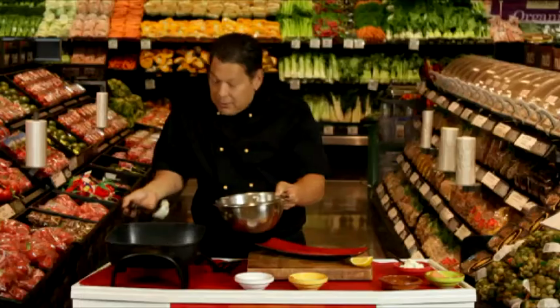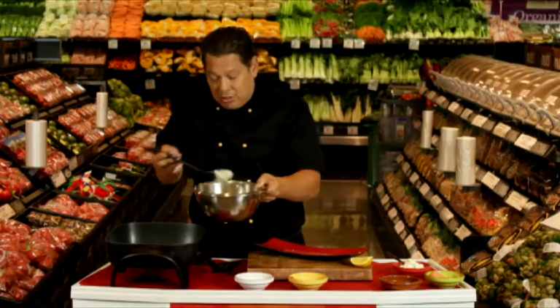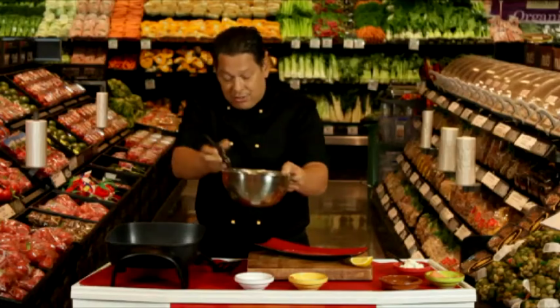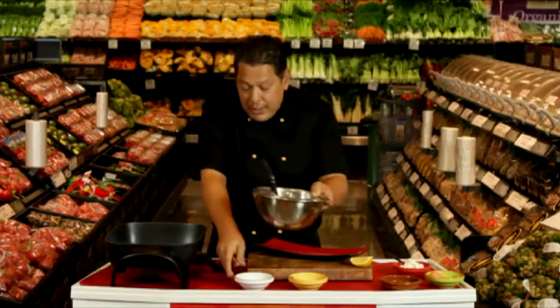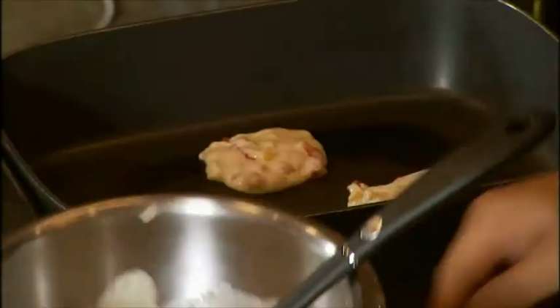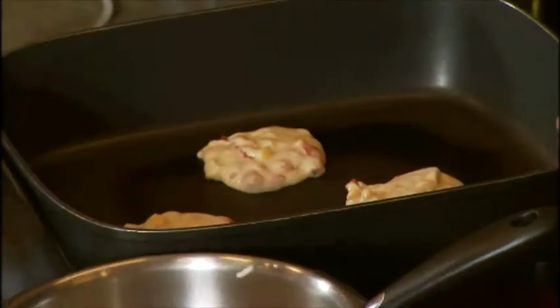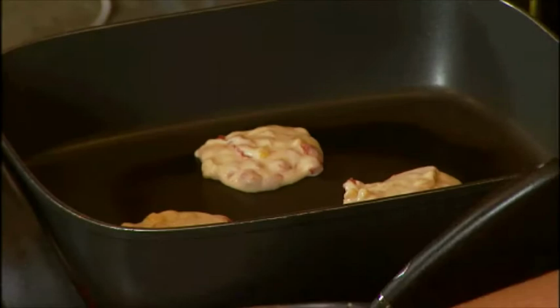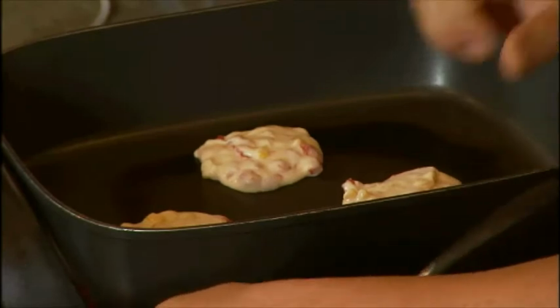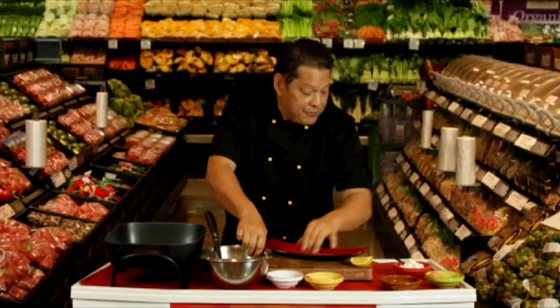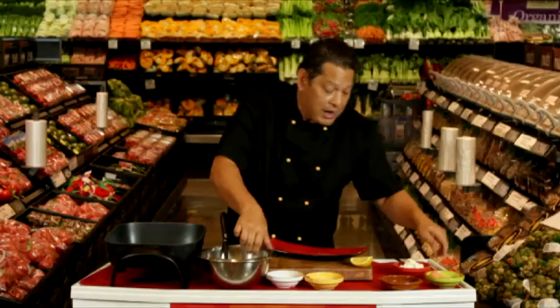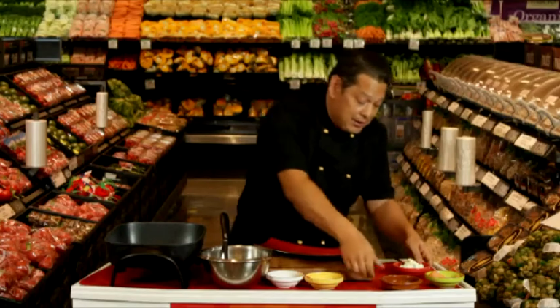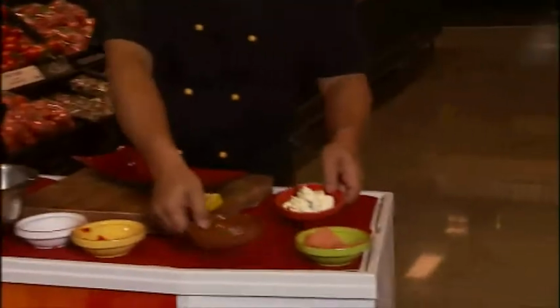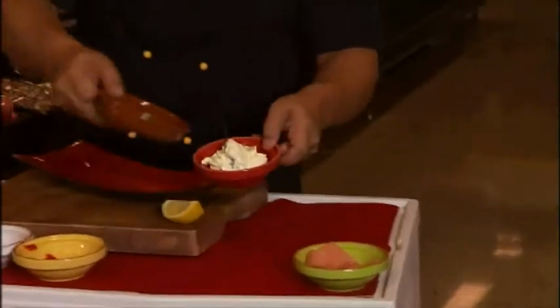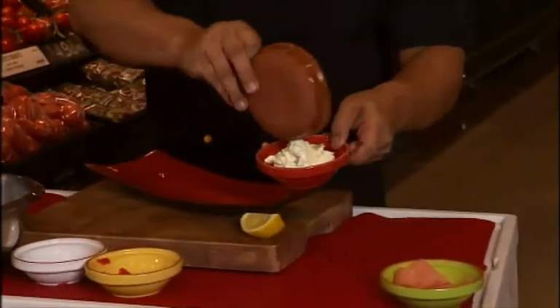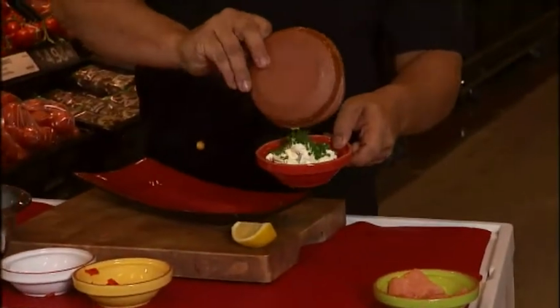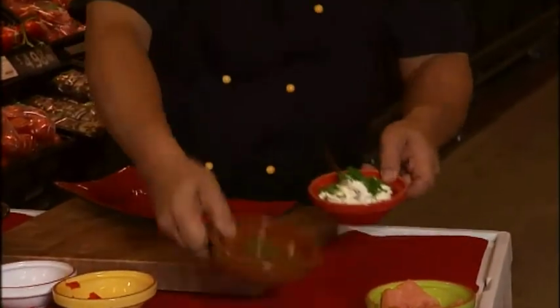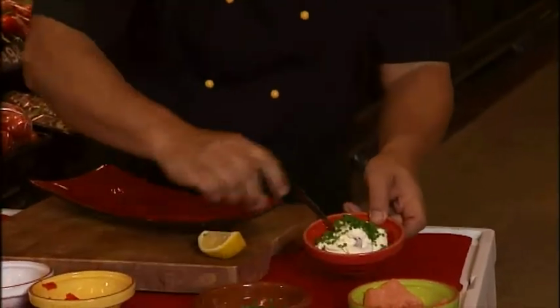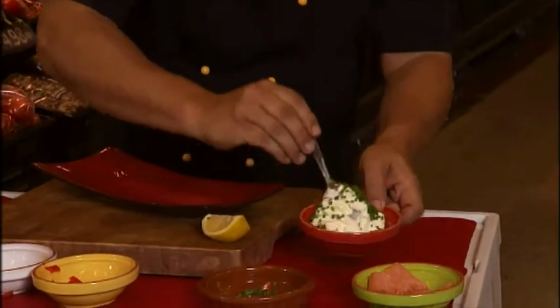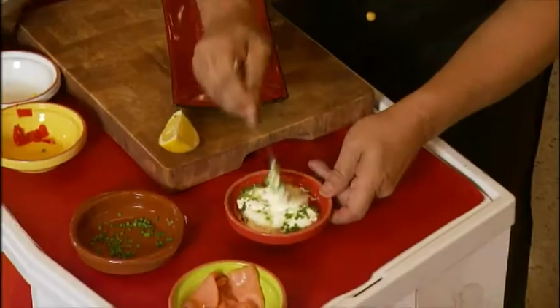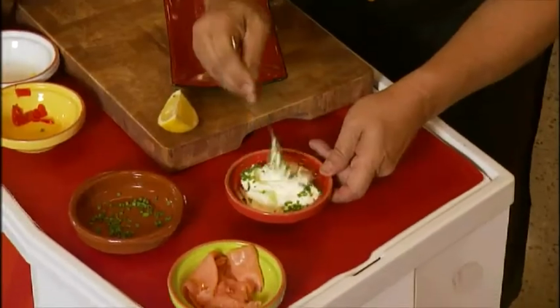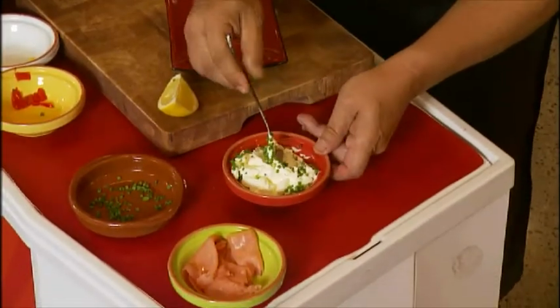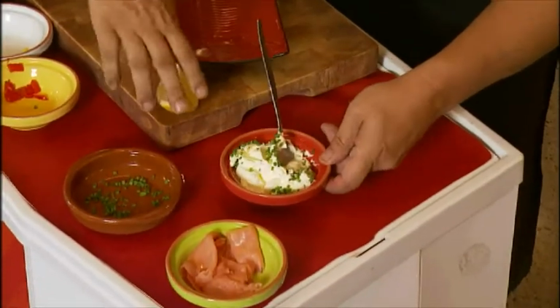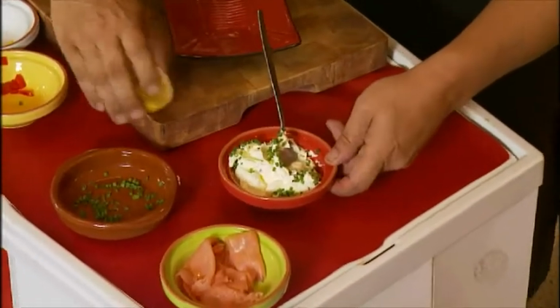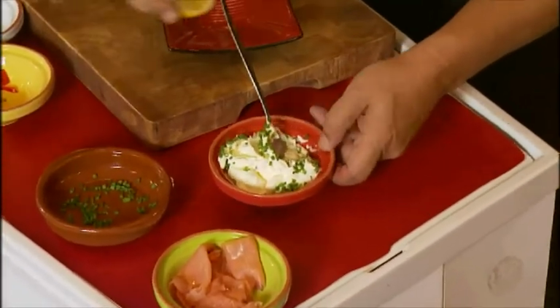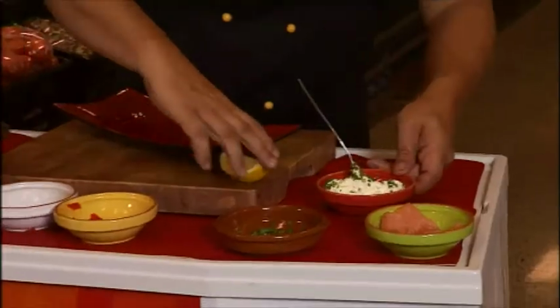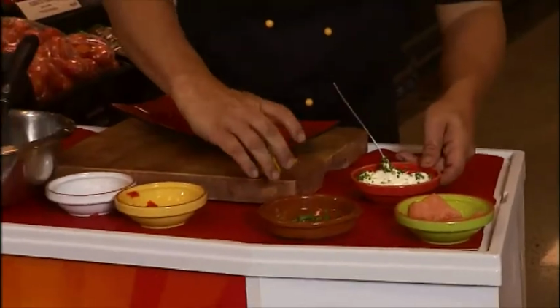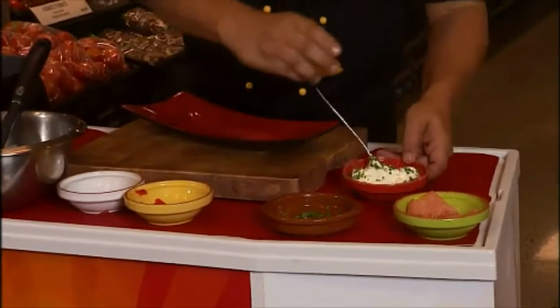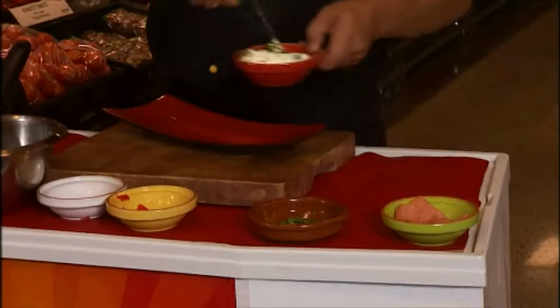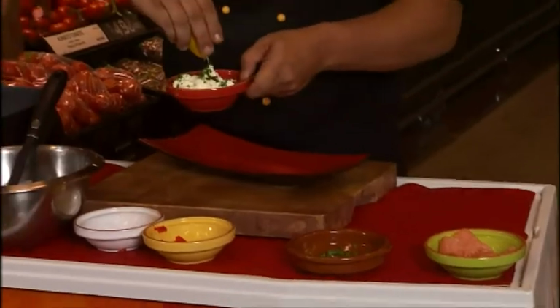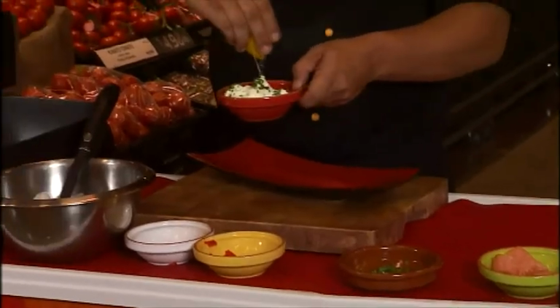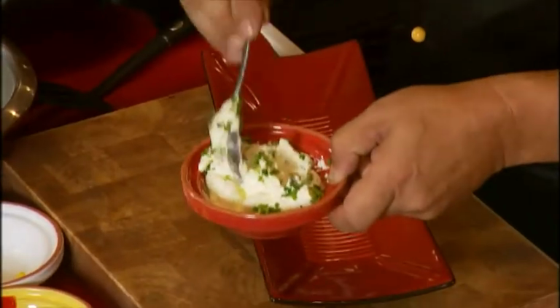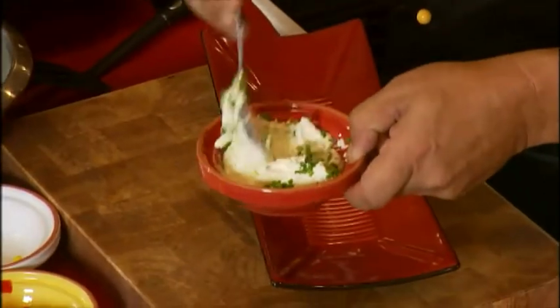Now while these pikelets are cooking I'm just going to add a few chives to my creme fraiche. Mix these in, and just a squeeze of lemon juice, just to give you that tang.